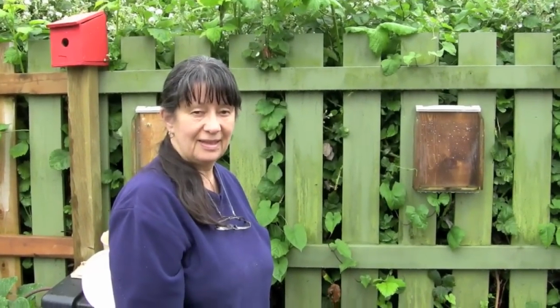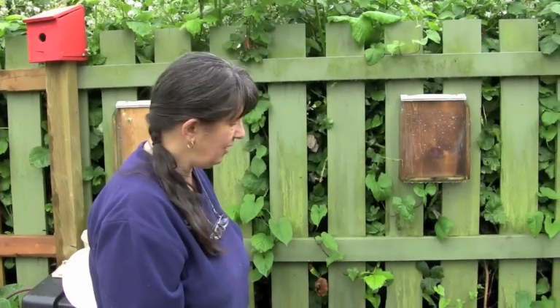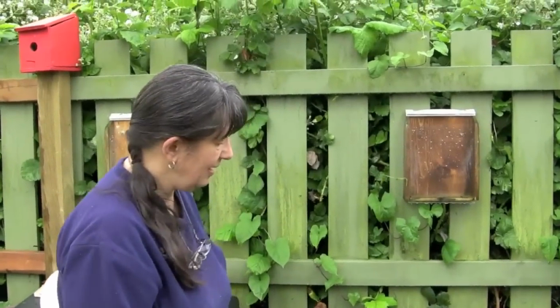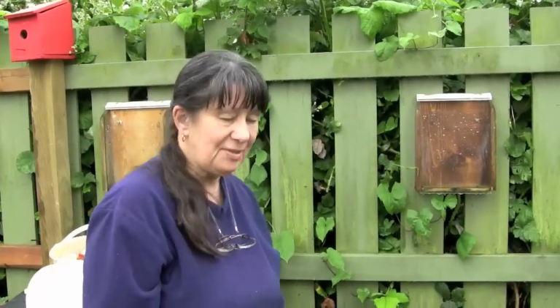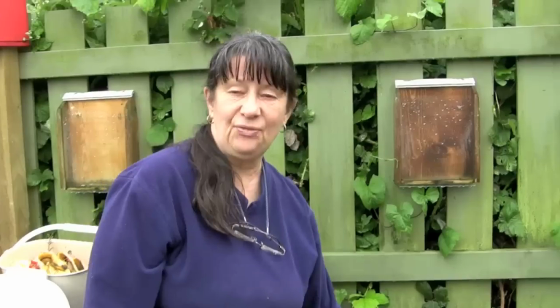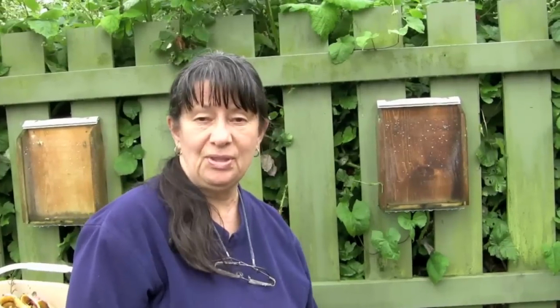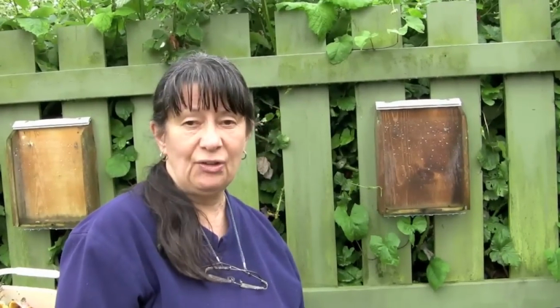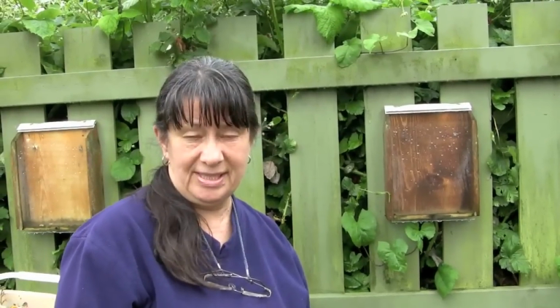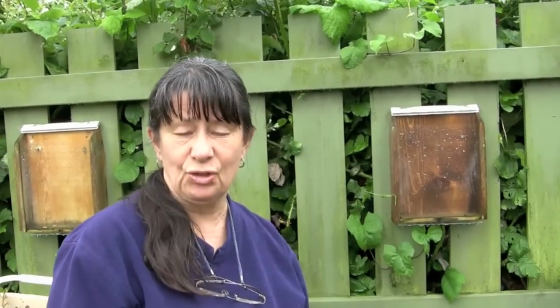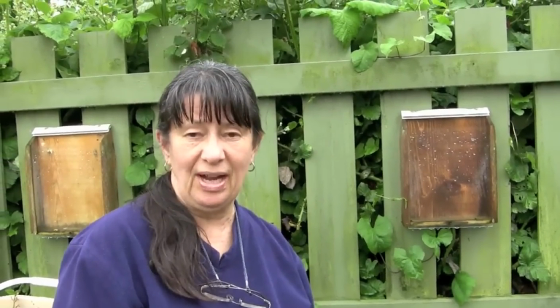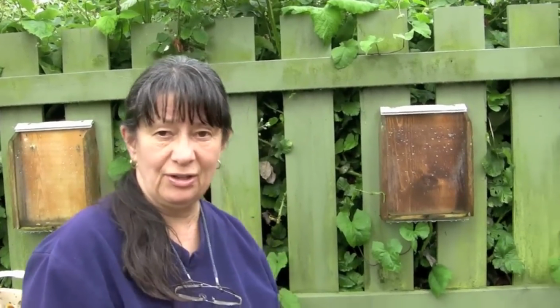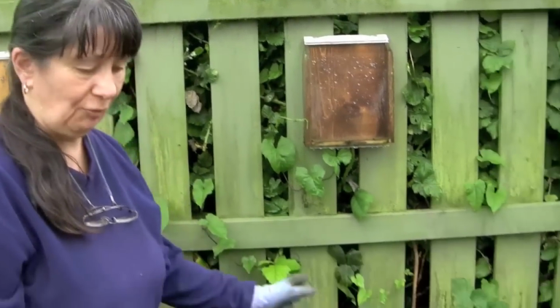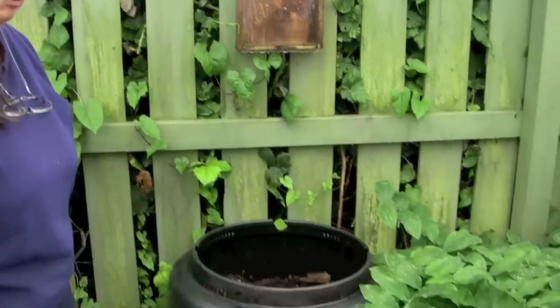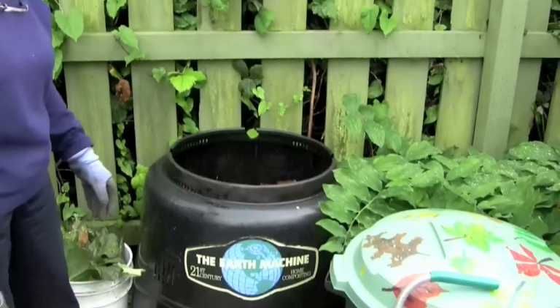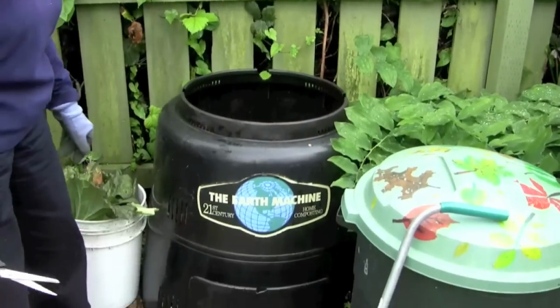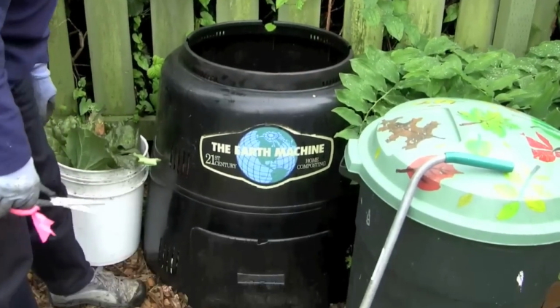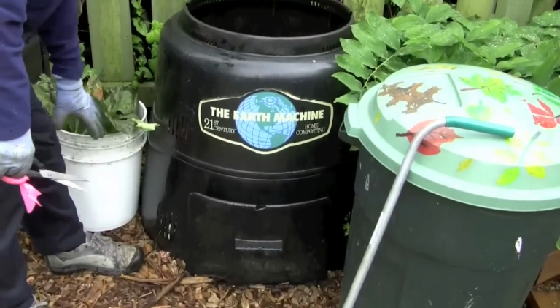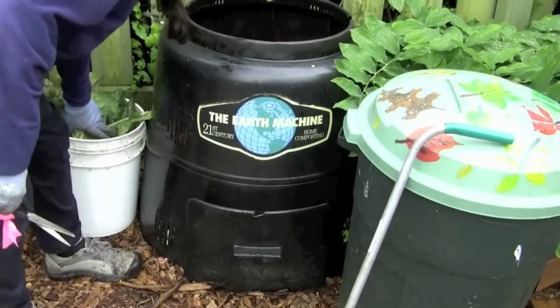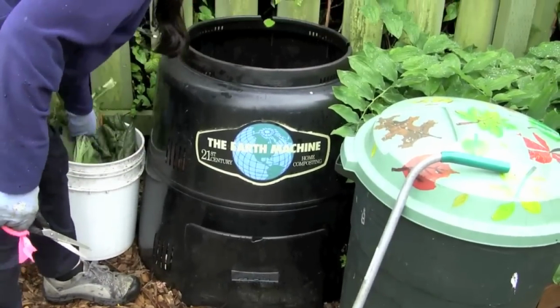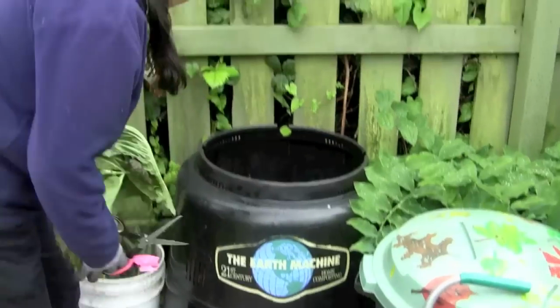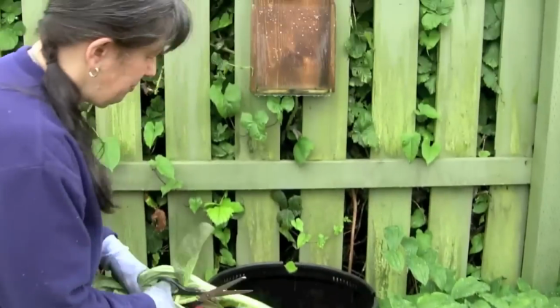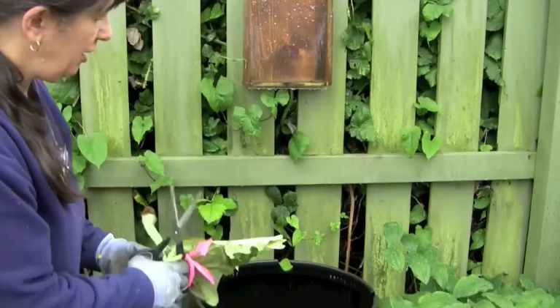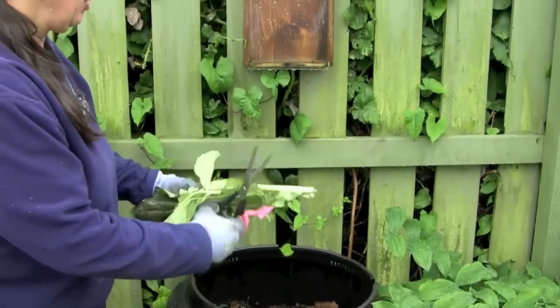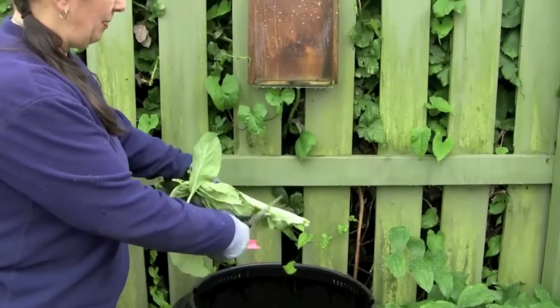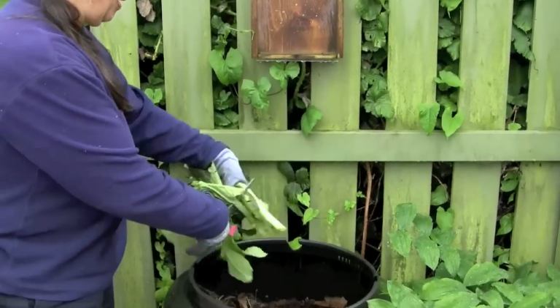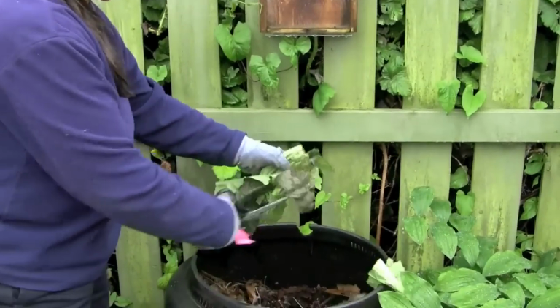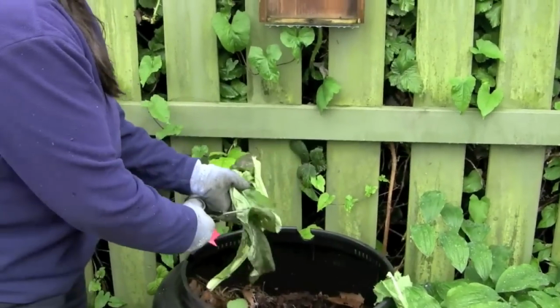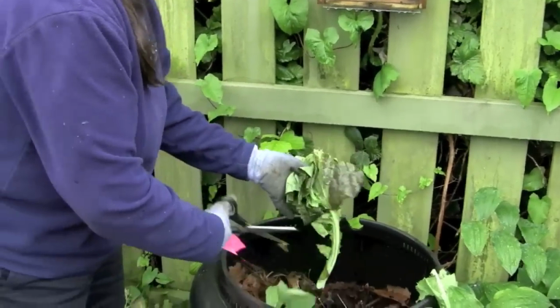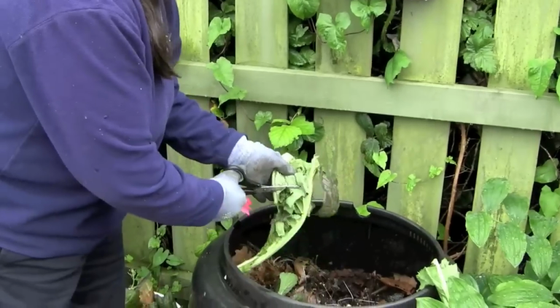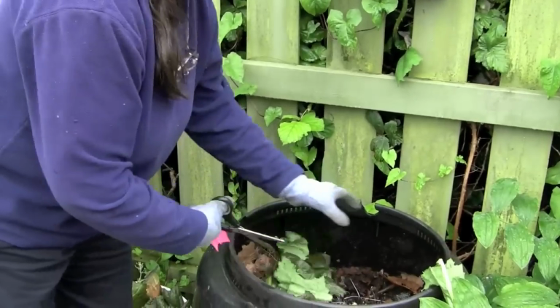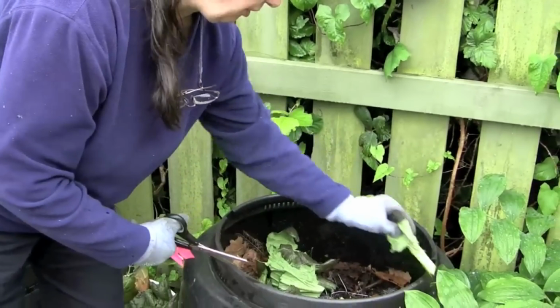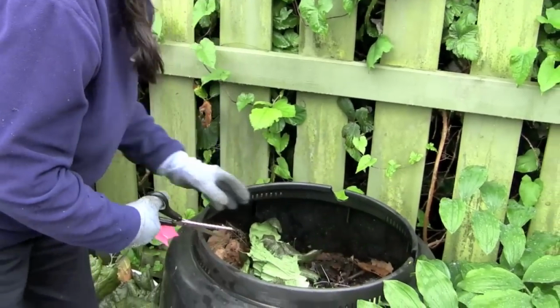How do we do it? This bin is available to Vancouver residents for $25 and it works just as well as any other bin. We can add trimmings from the garden if we cut them up a little bit — this is part of our green stuff.